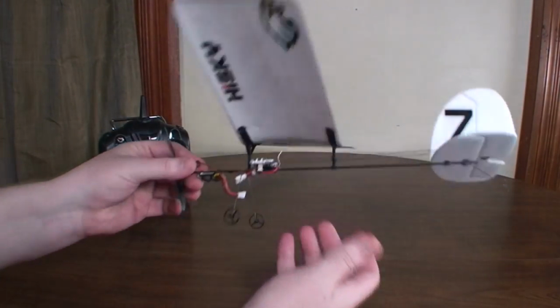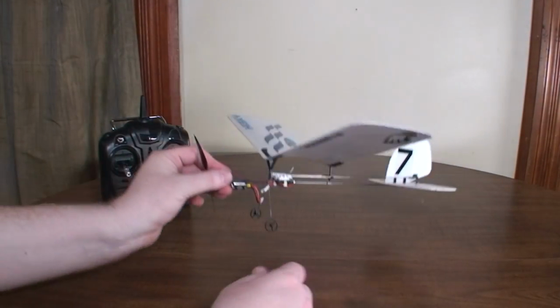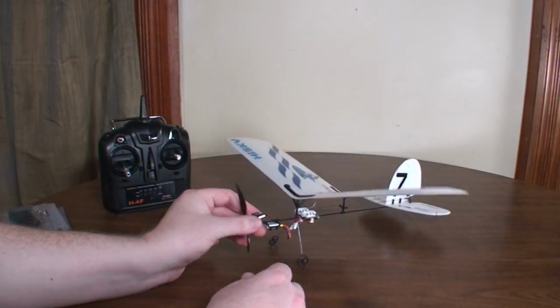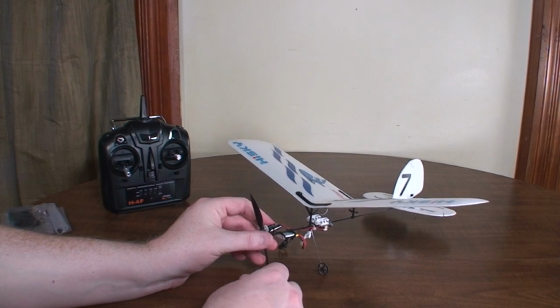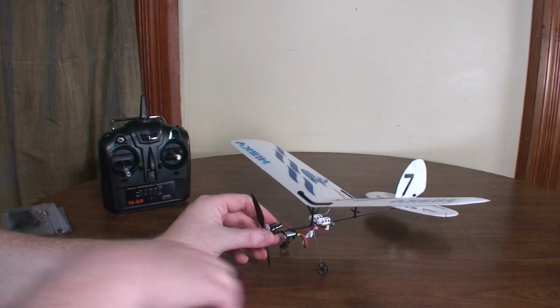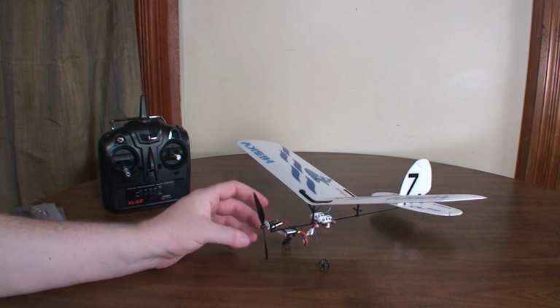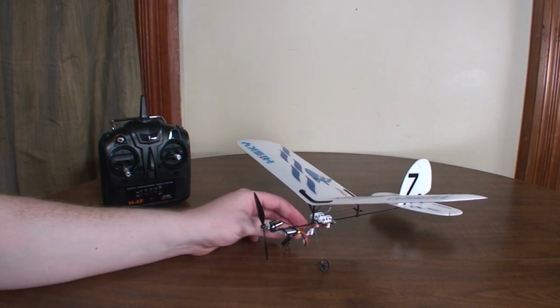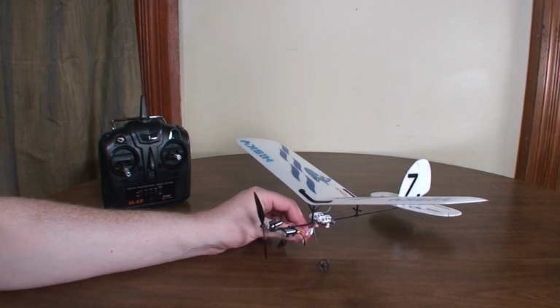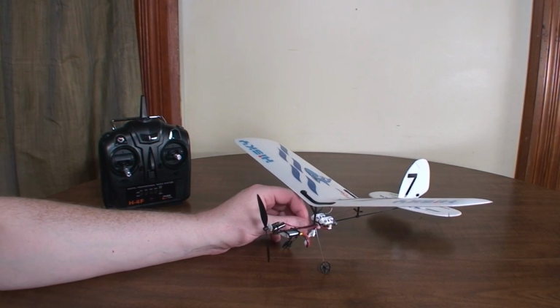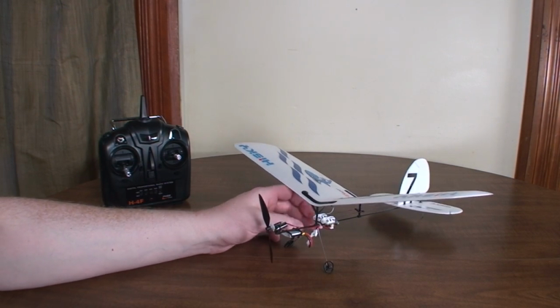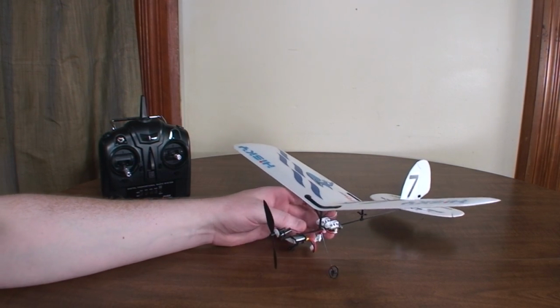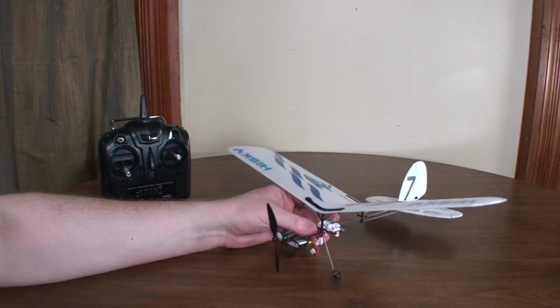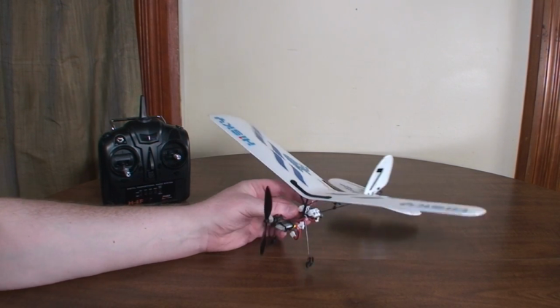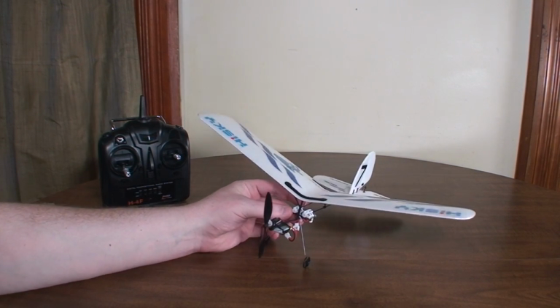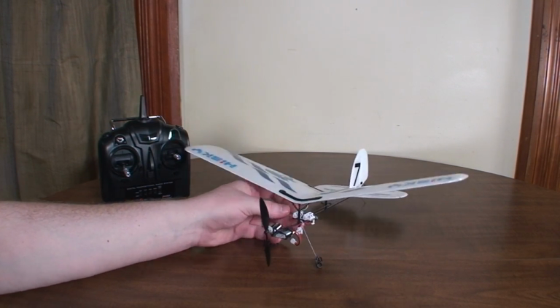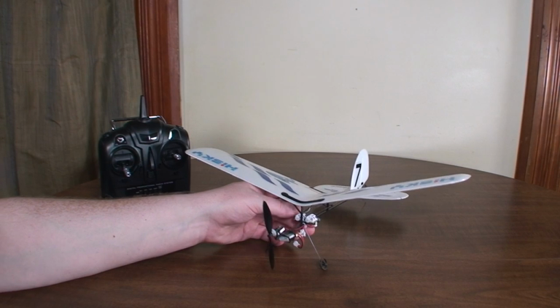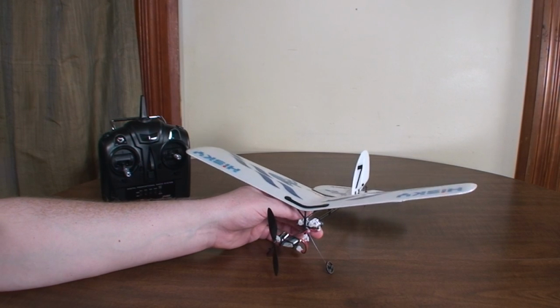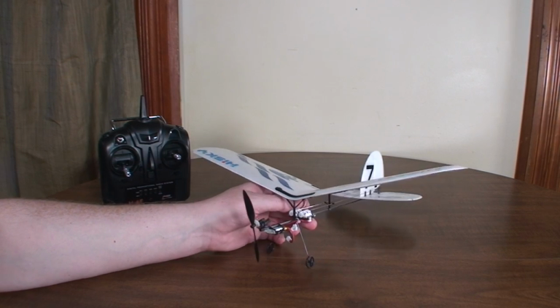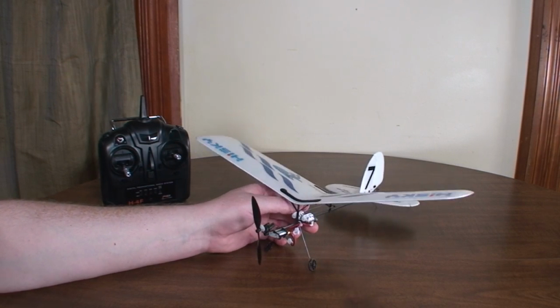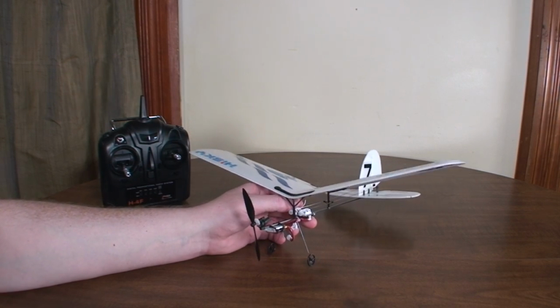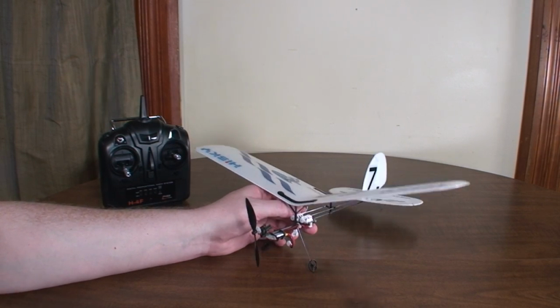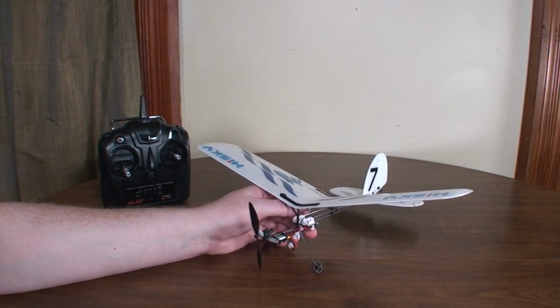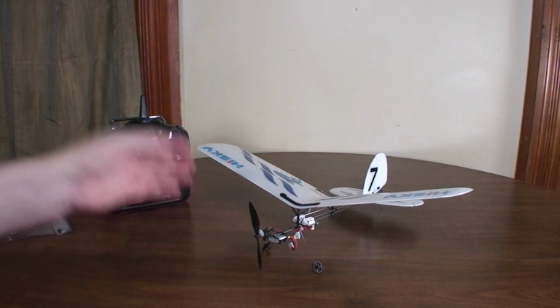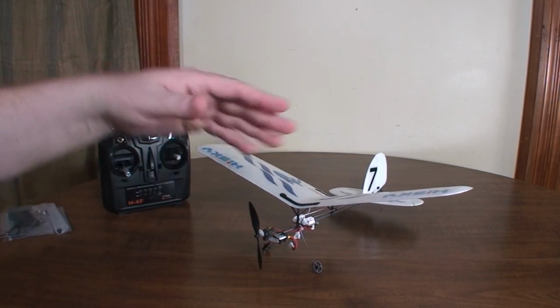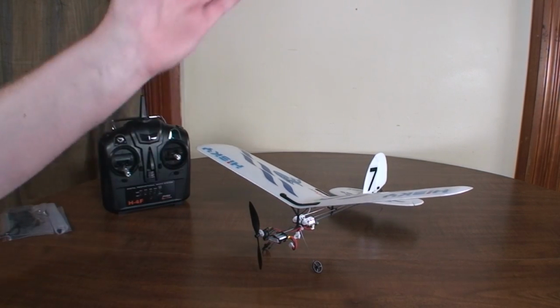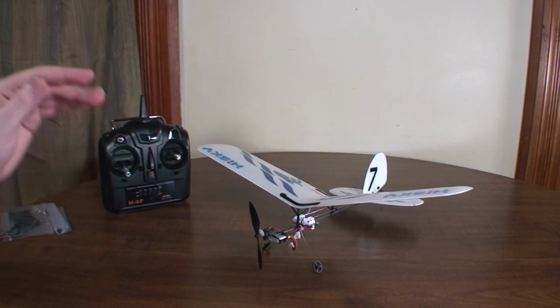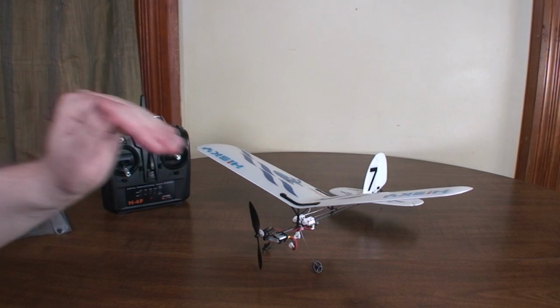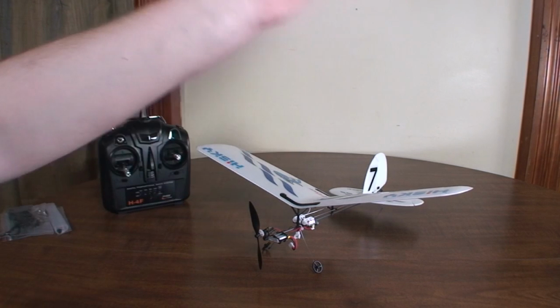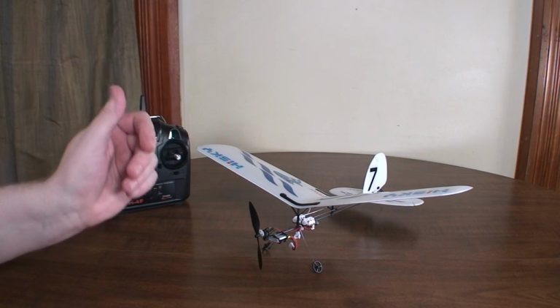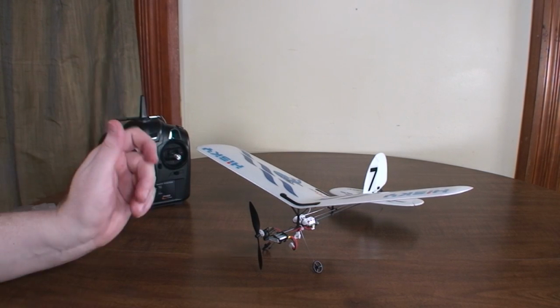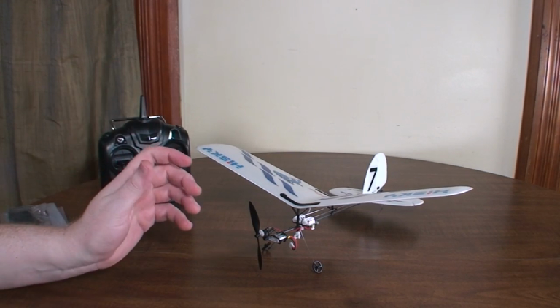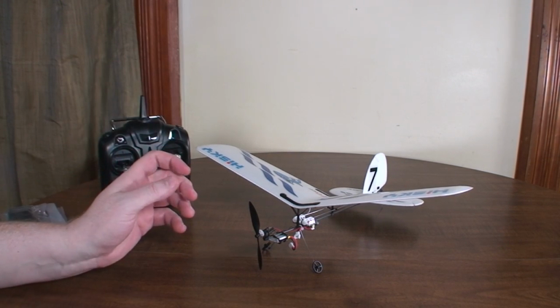It's still plenty capable — you just can't do rolls, but you can do loops. This thing loops super easy; you don't have to dive into it, you can just punch it and go straight into the loop.